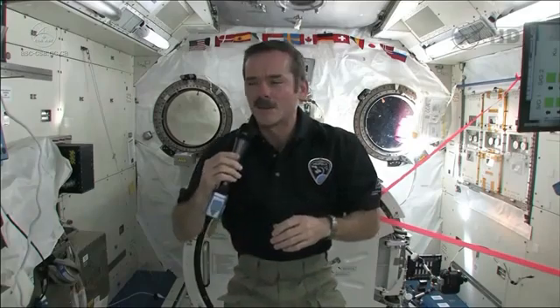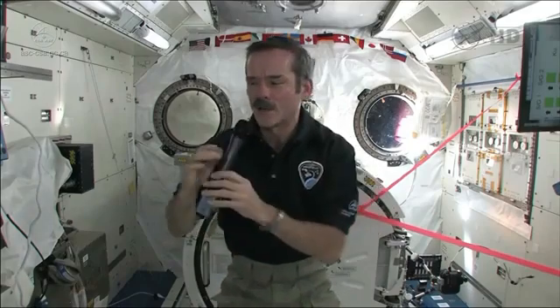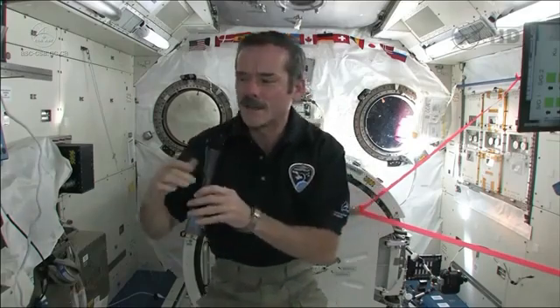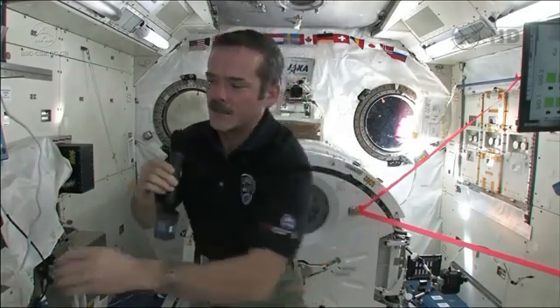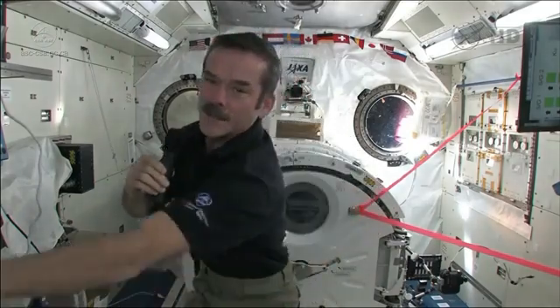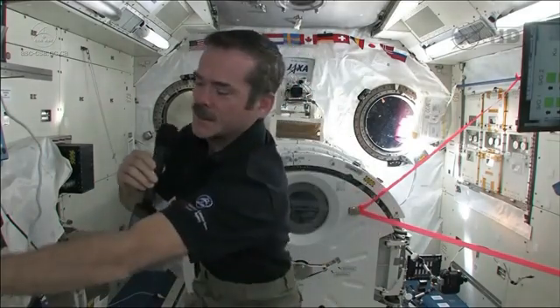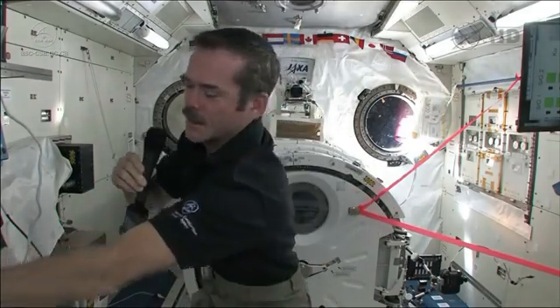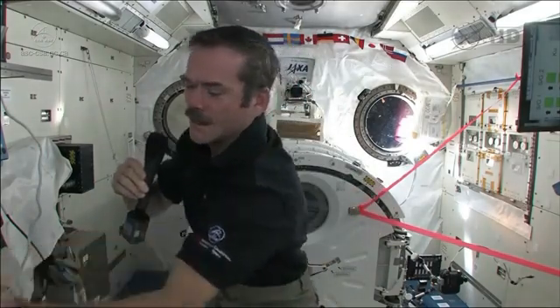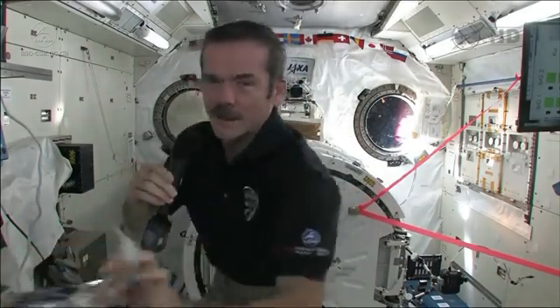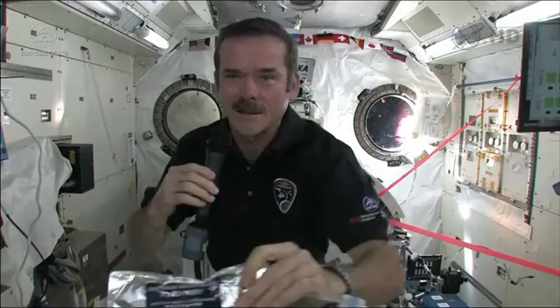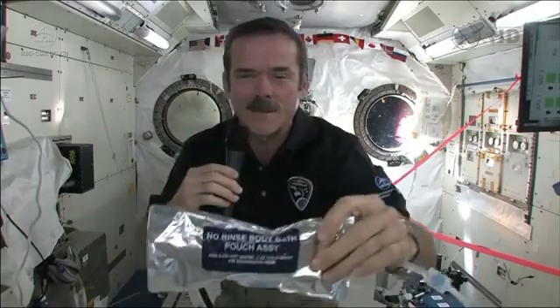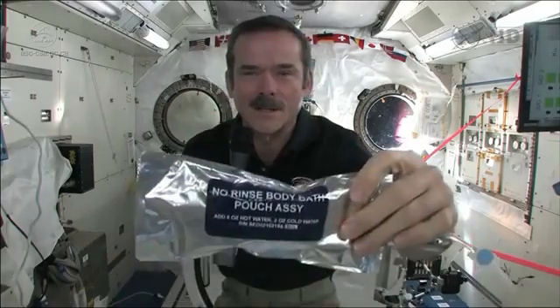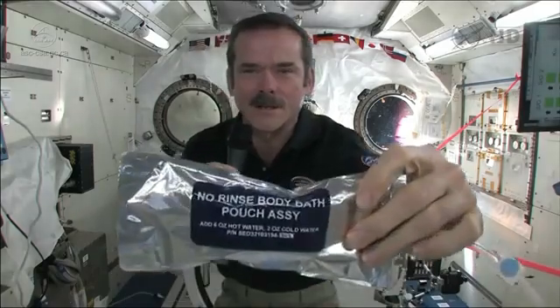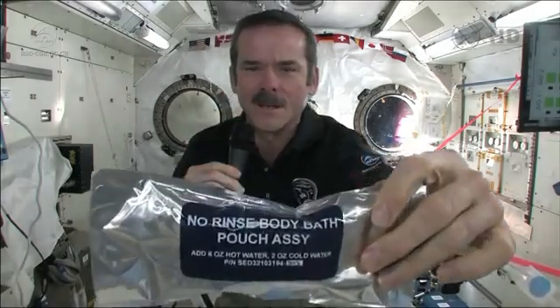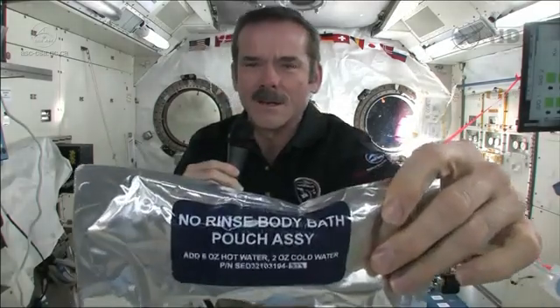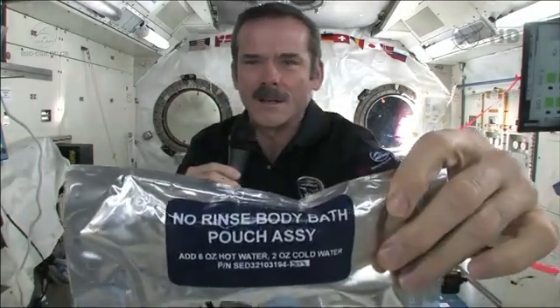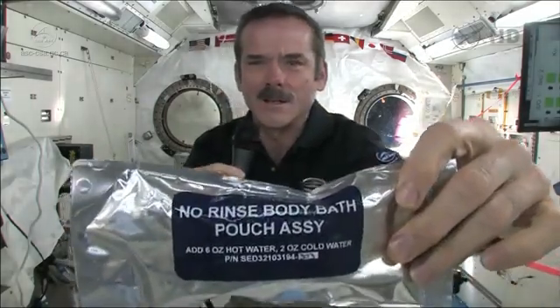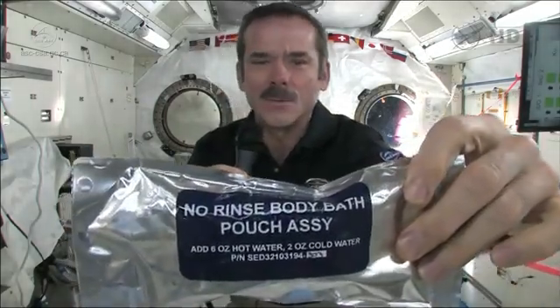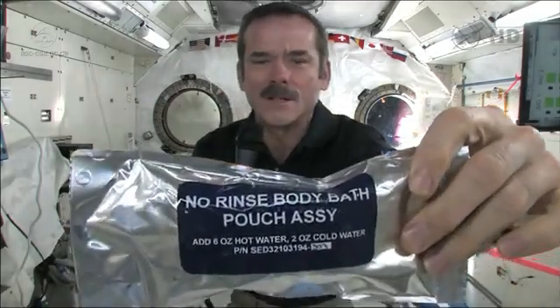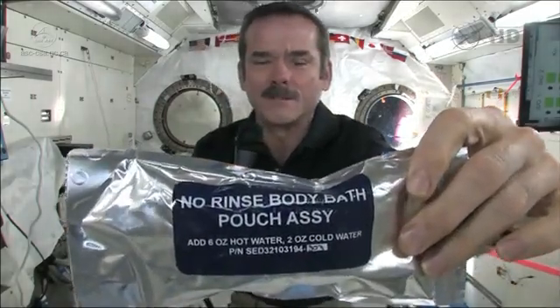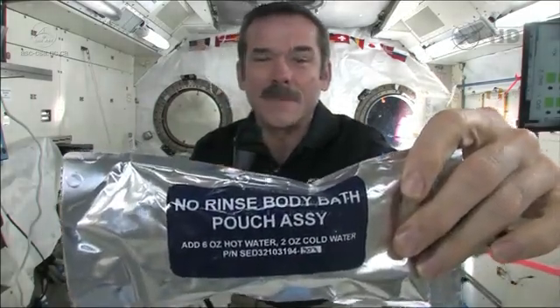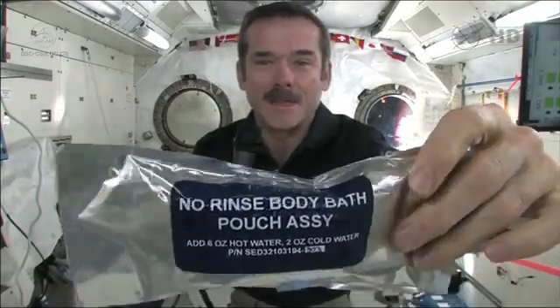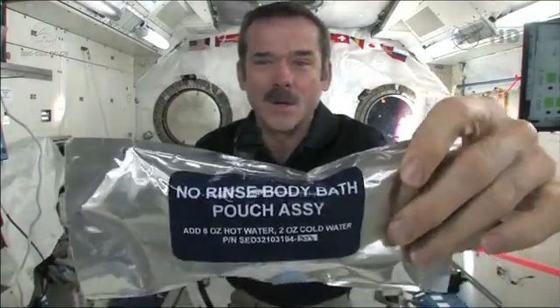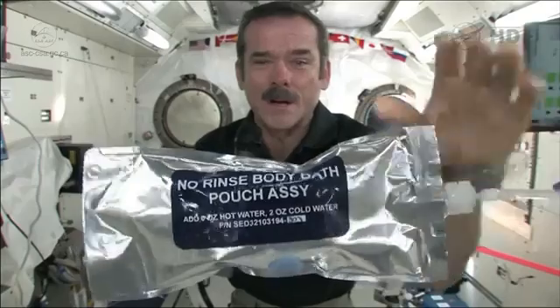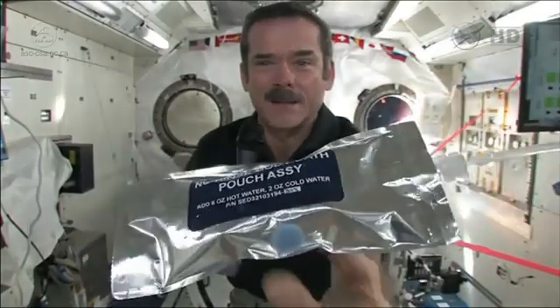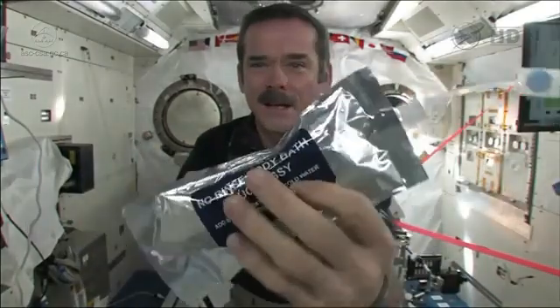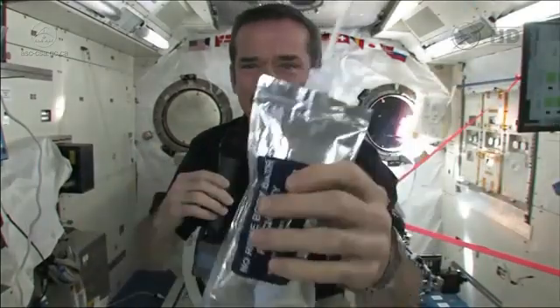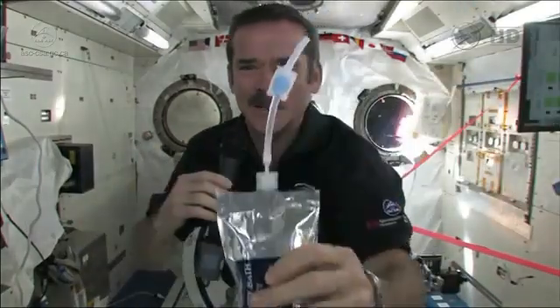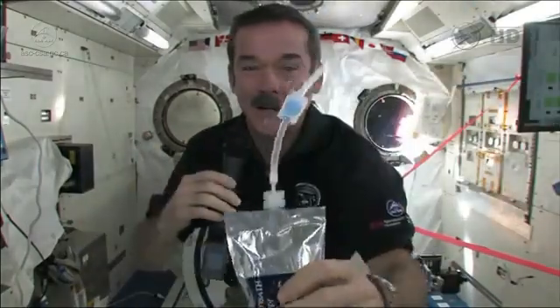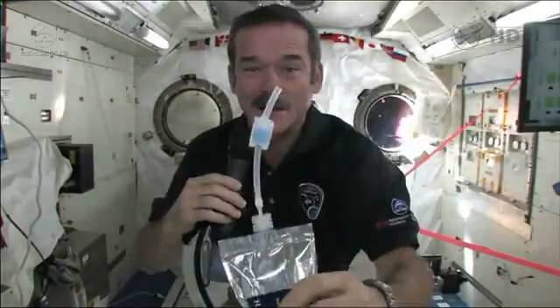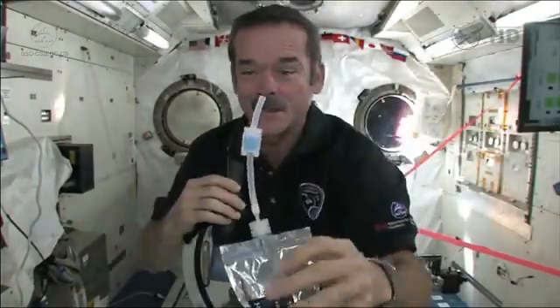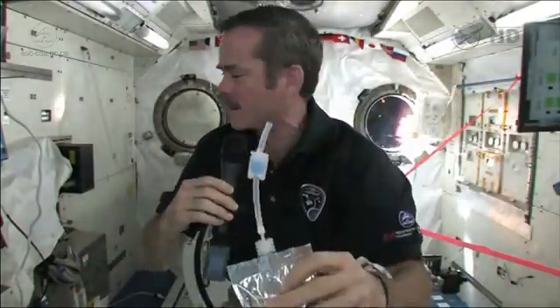How do we wash our hands? Nicholas, I brought something to answer your question. Look closely at the camera — you can see this. It is no rinse body bath, and it's a bag with a straw. So now let's demonstrate.